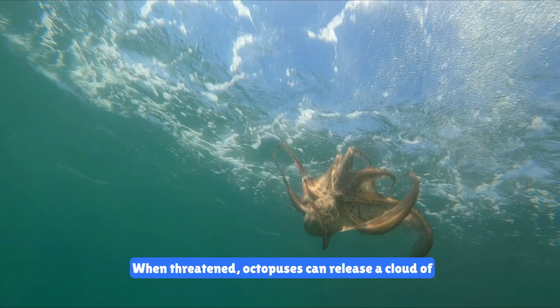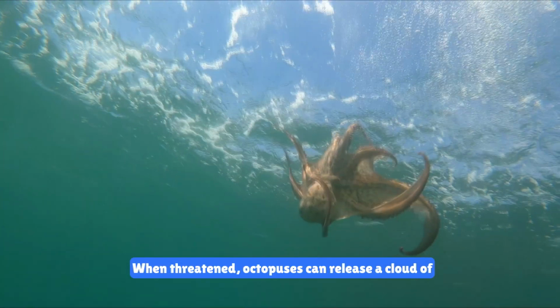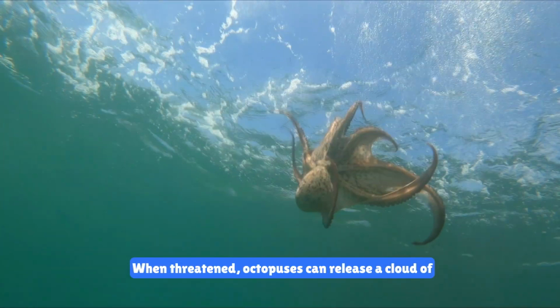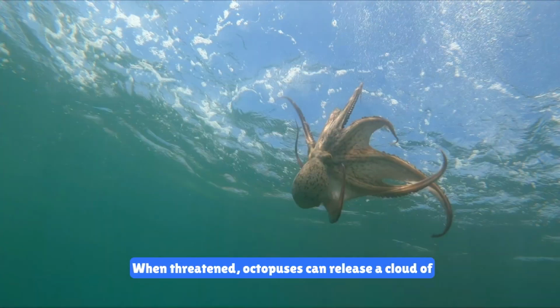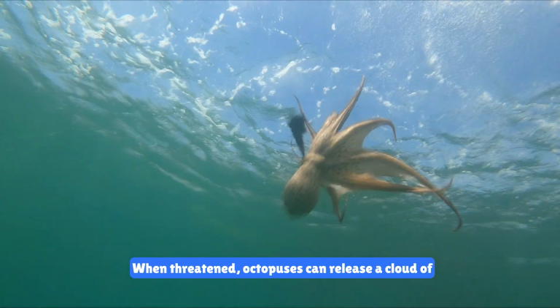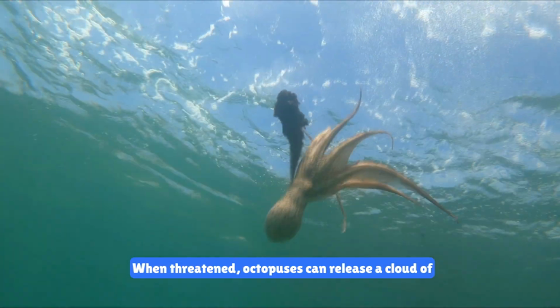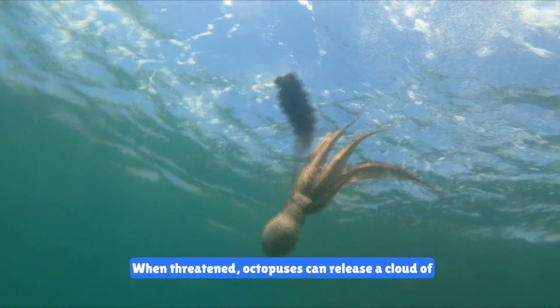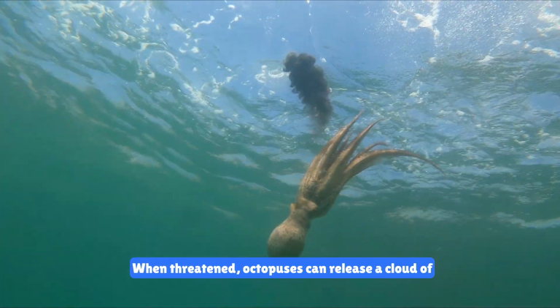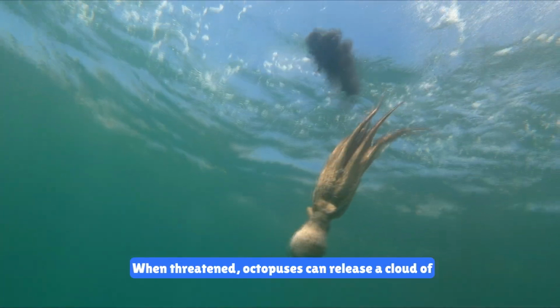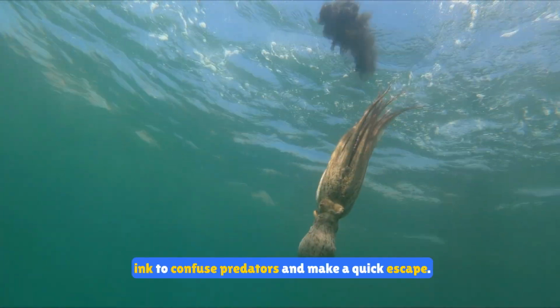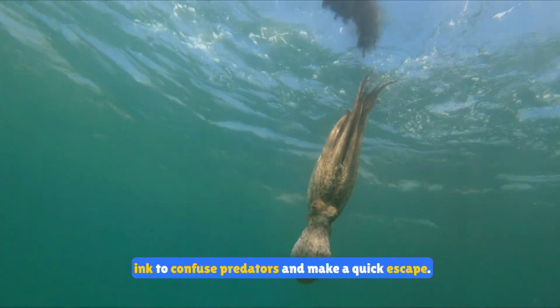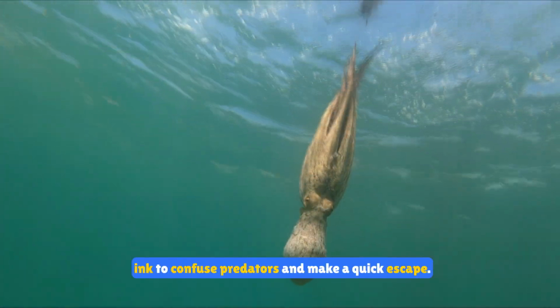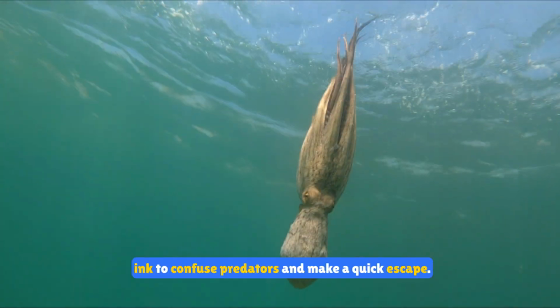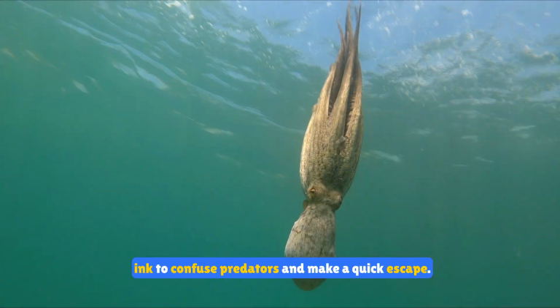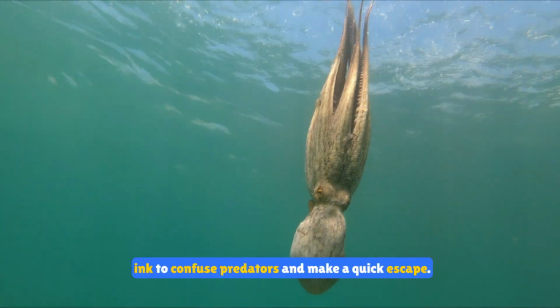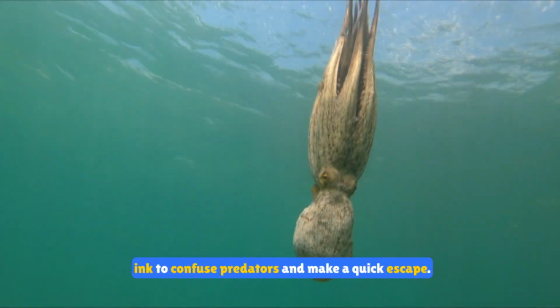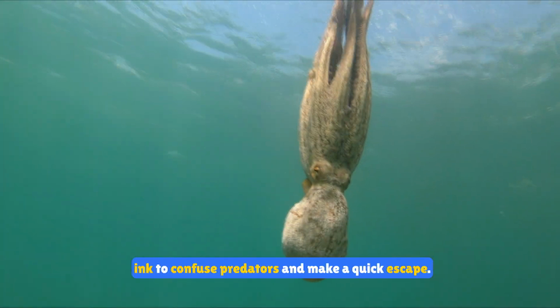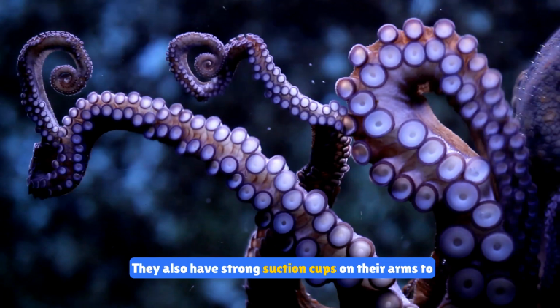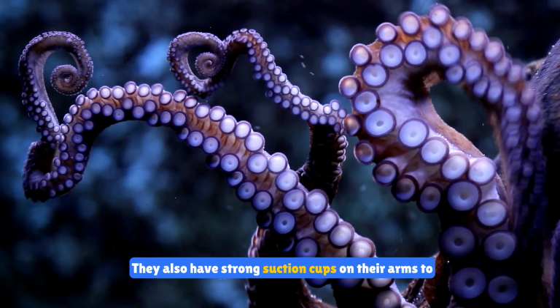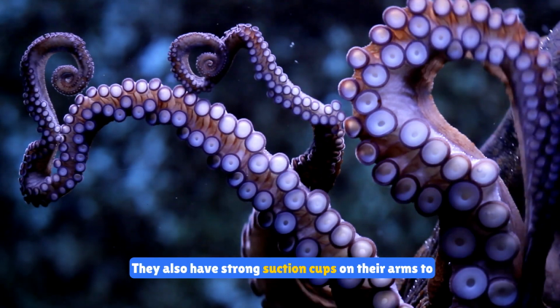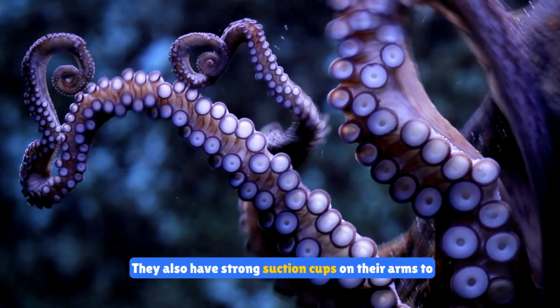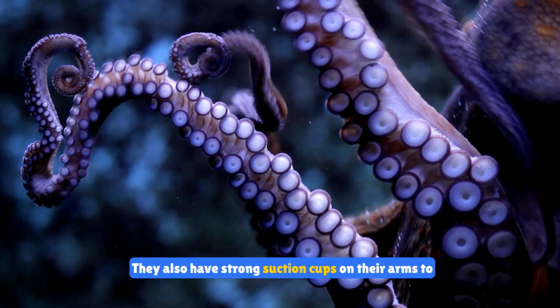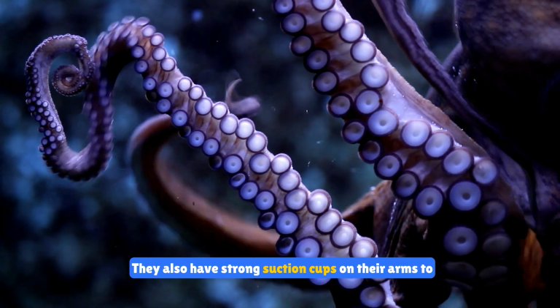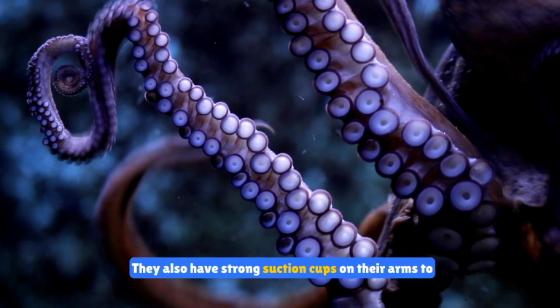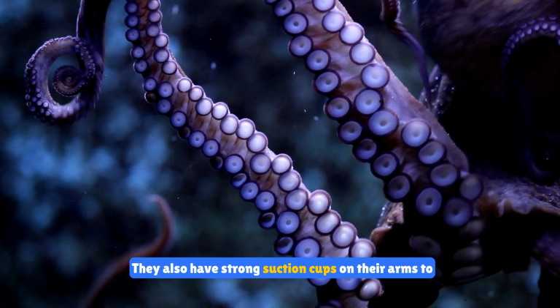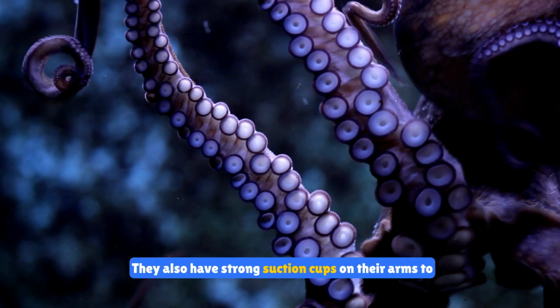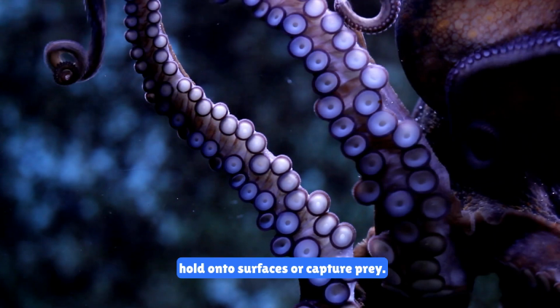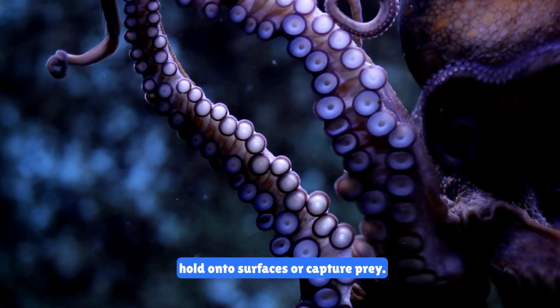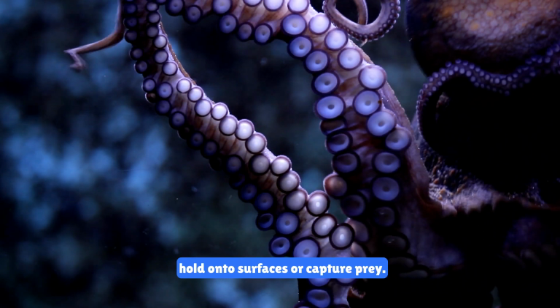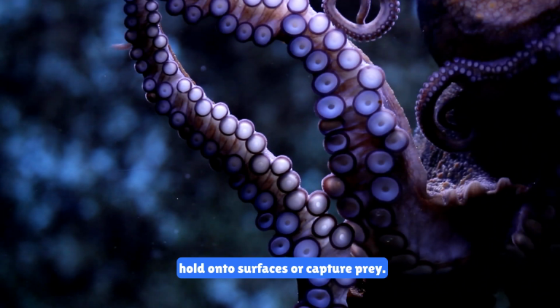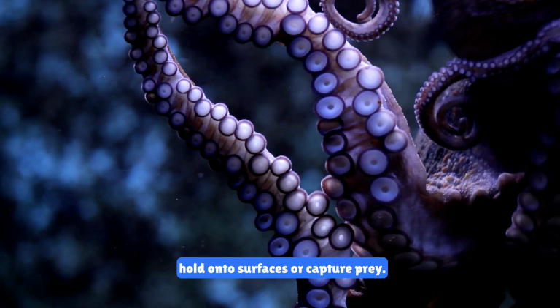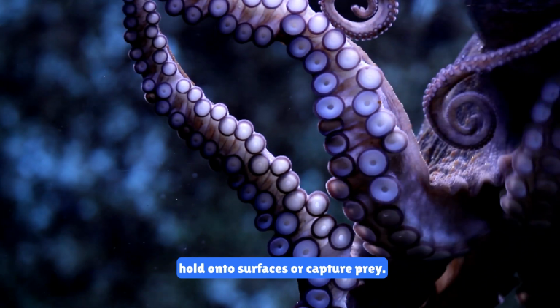When threatened, octopuses can release a cloud of ink to confuse predators and make a quick escape. They also have strong suction cups on their arms to hold onto surfaces or capture prey.